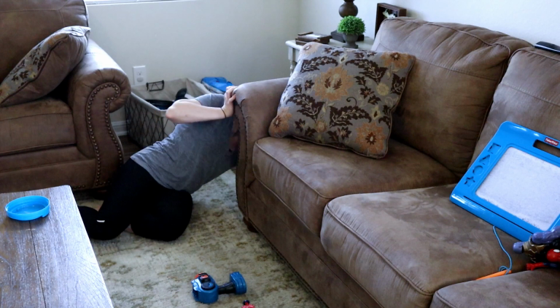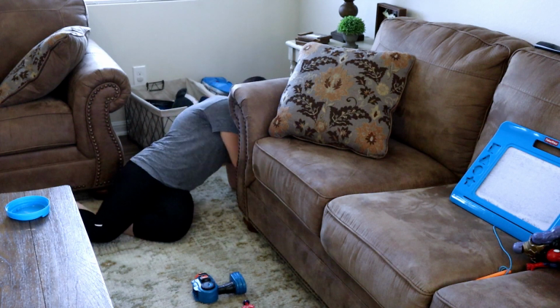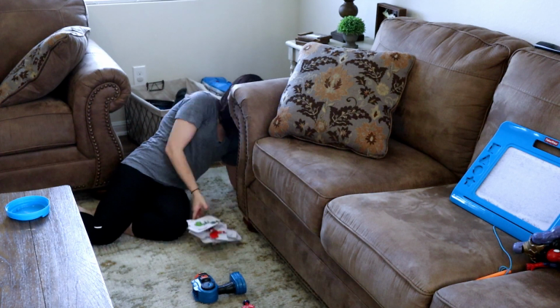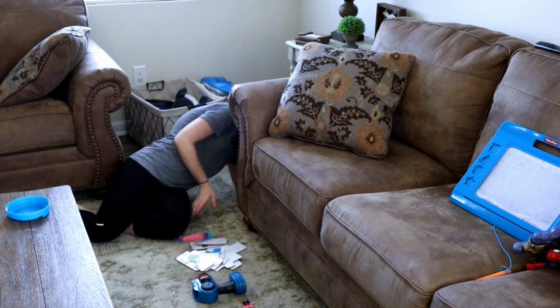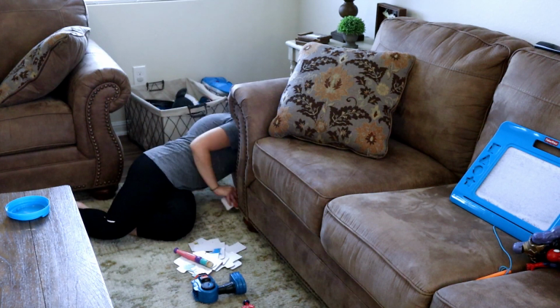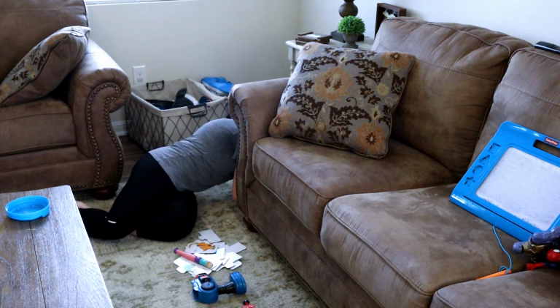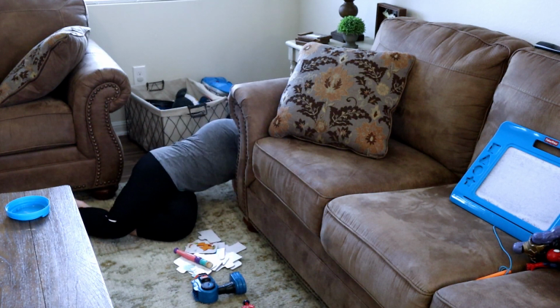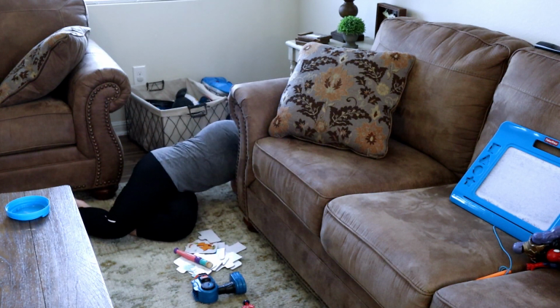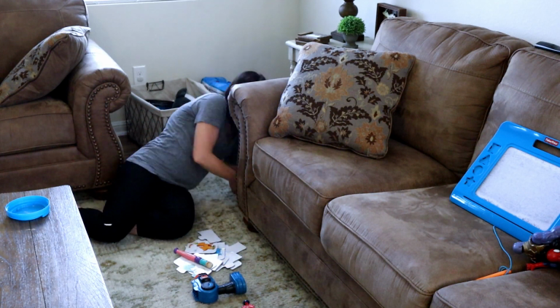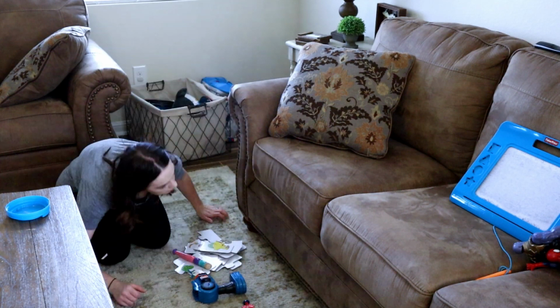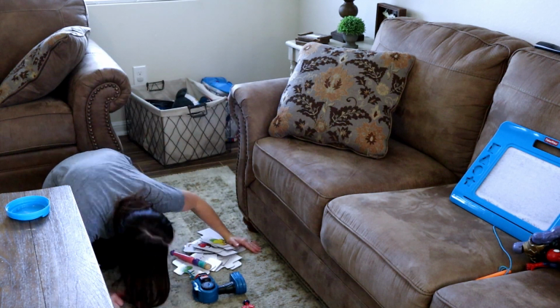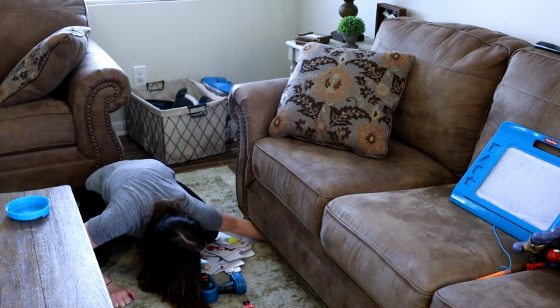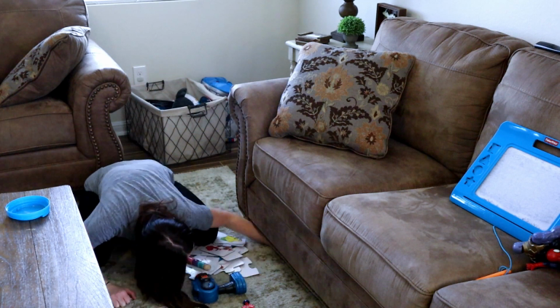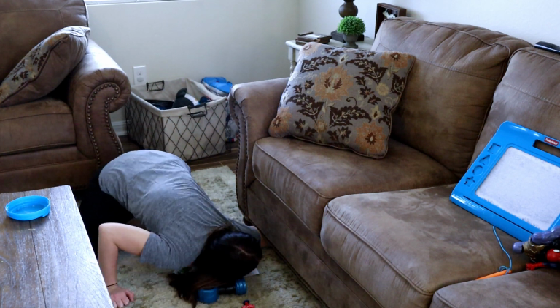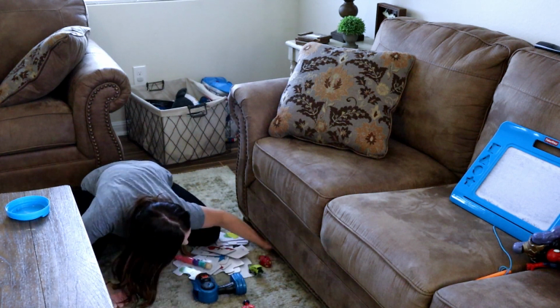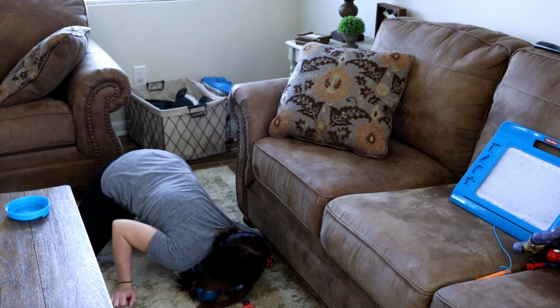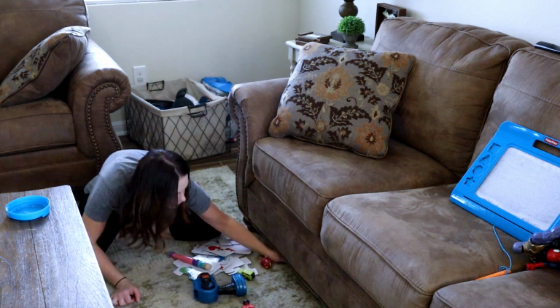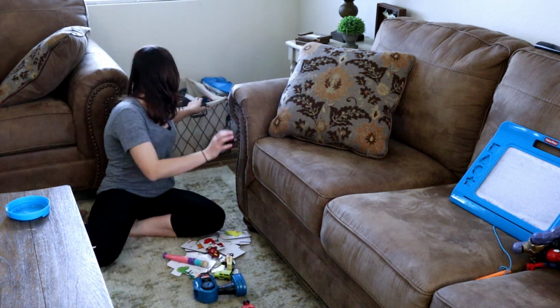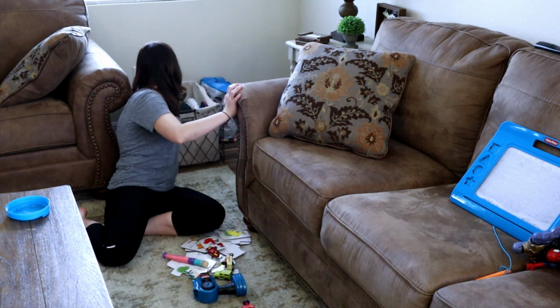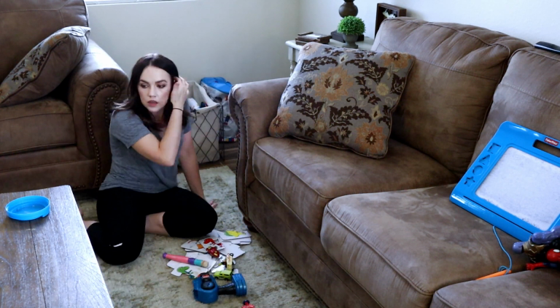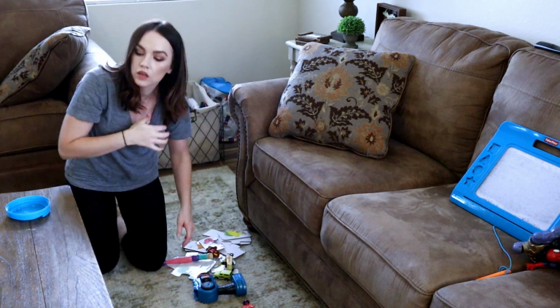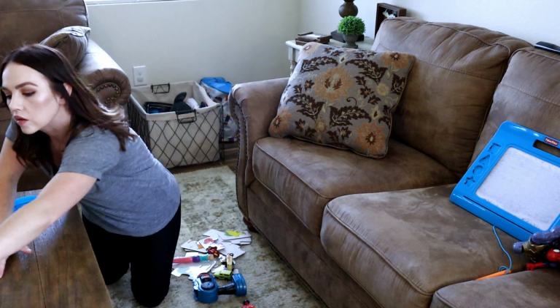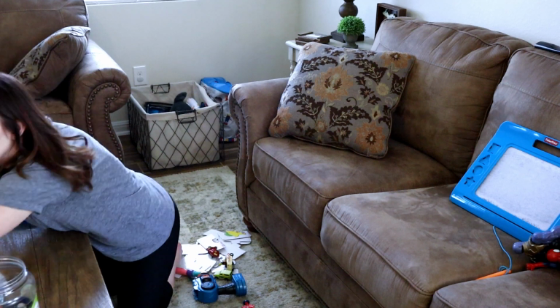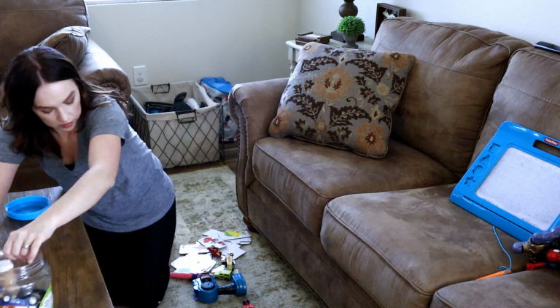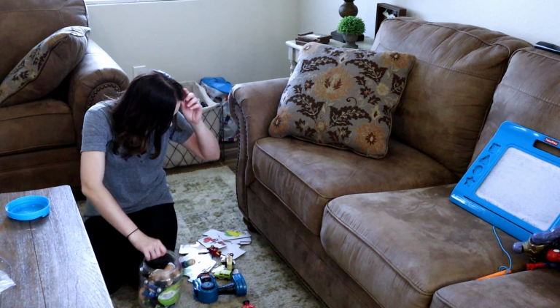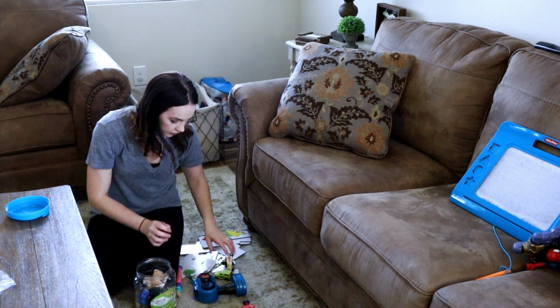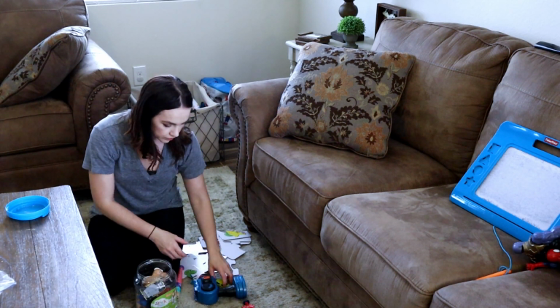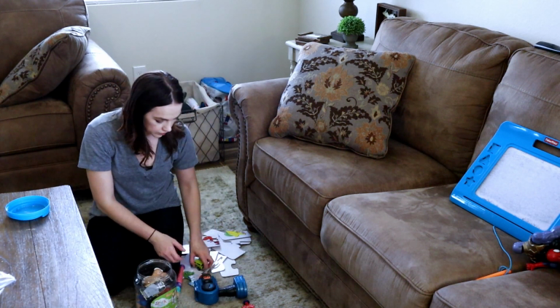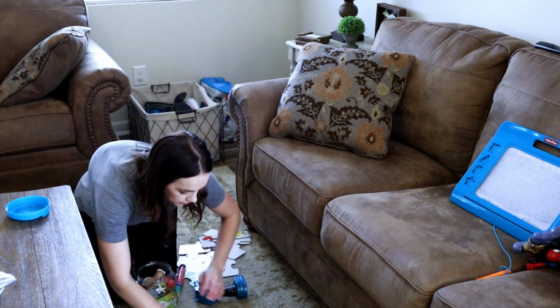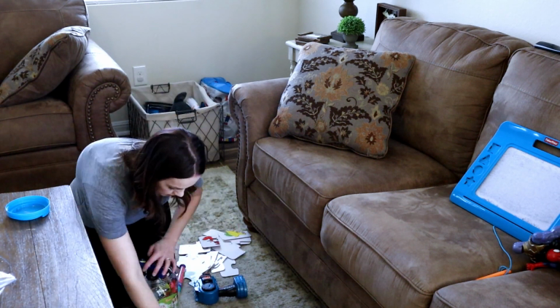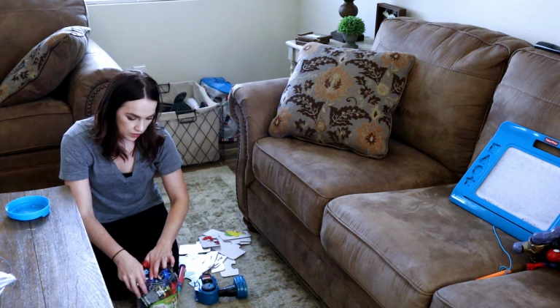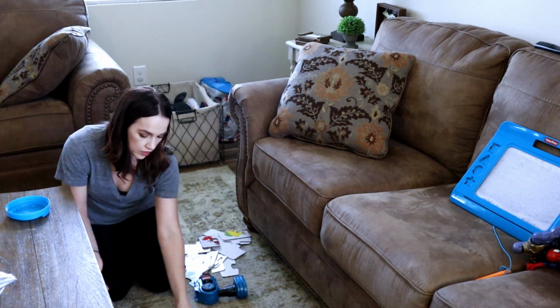Again, more toys underneath furniture. I'm just taking all of the little puzzle pieces and stuff that he put underneath the couch and getting those all organized.